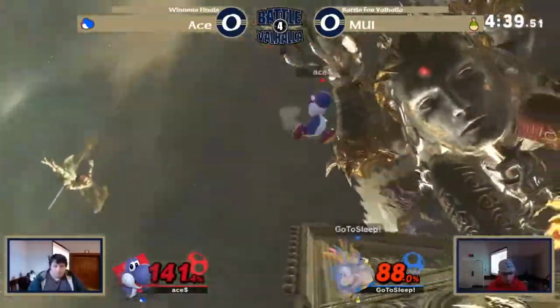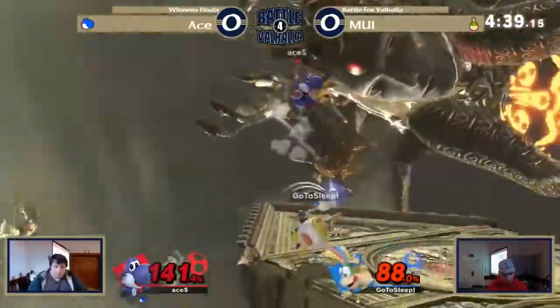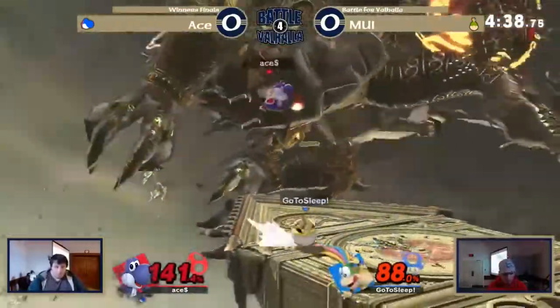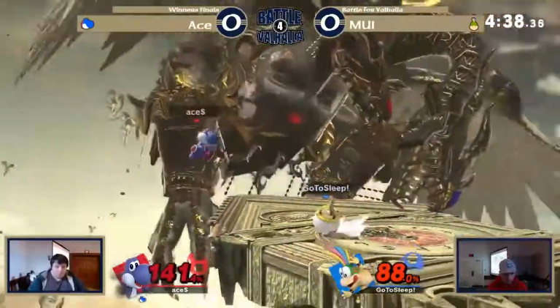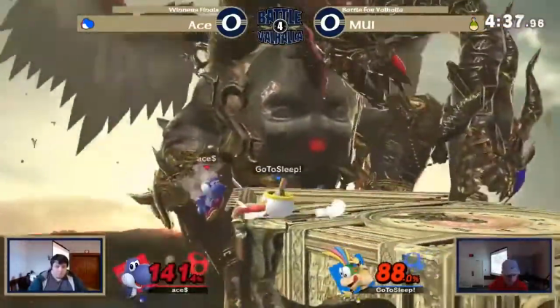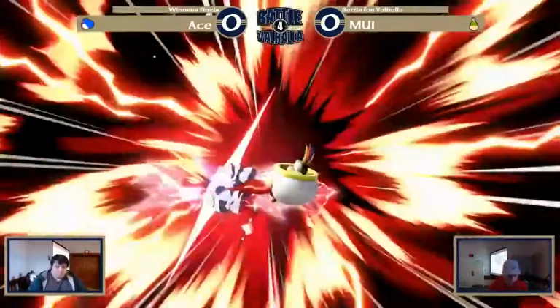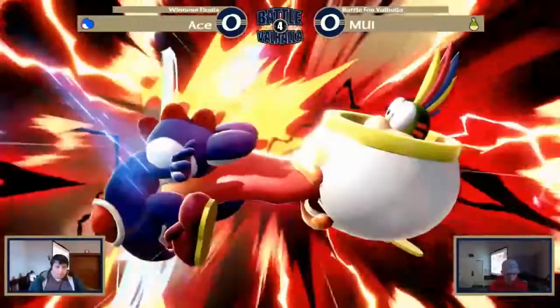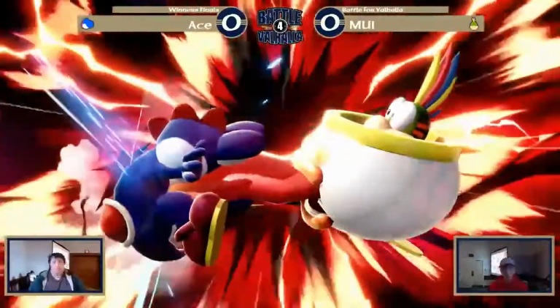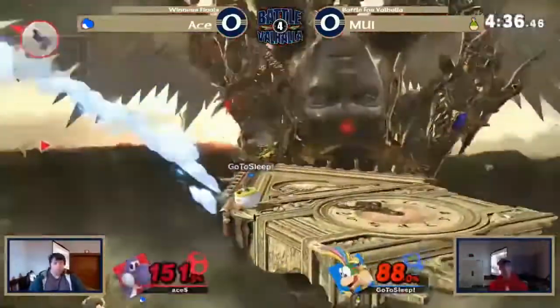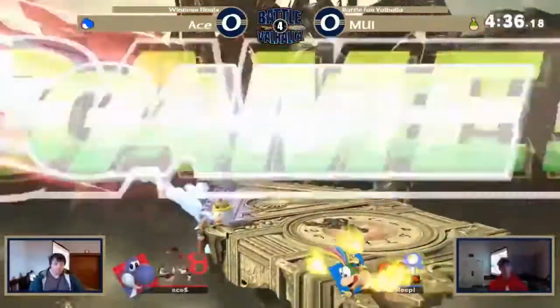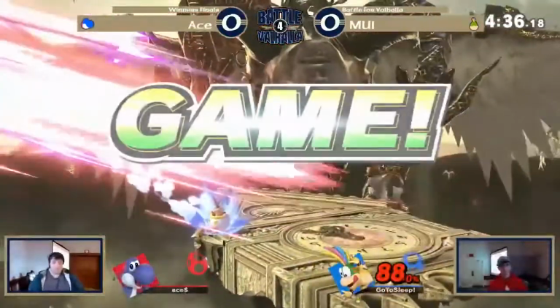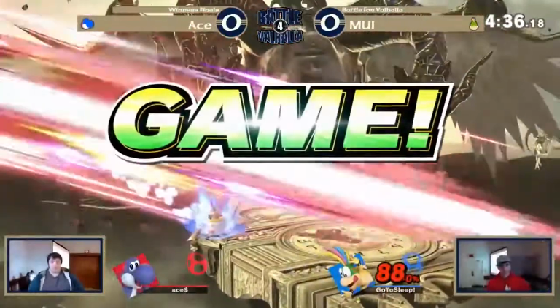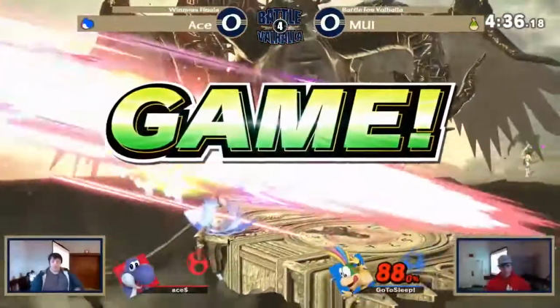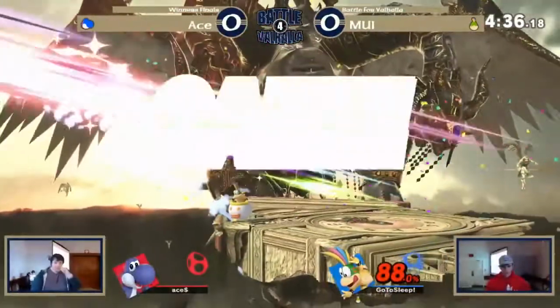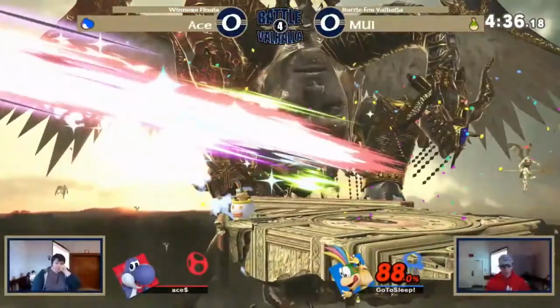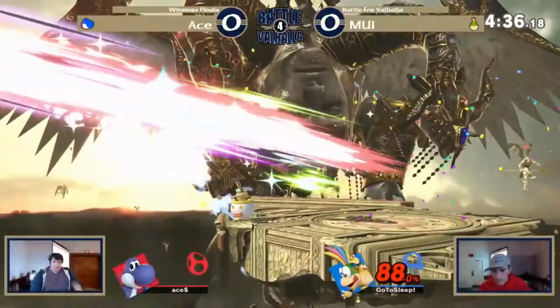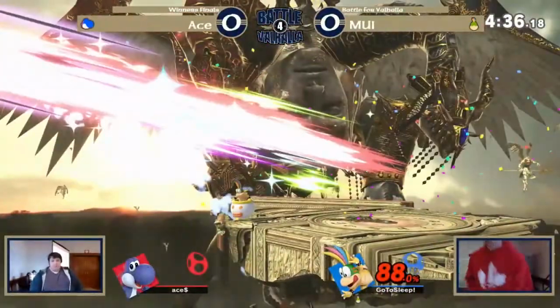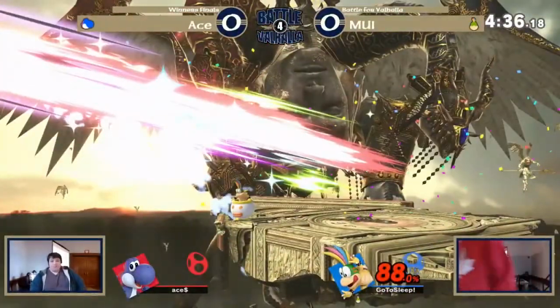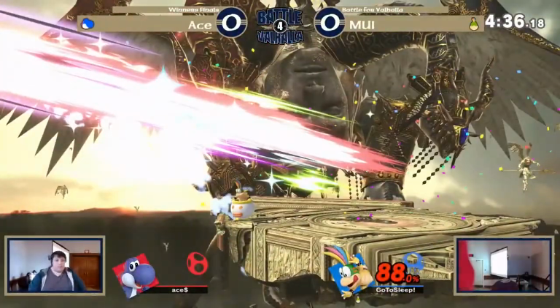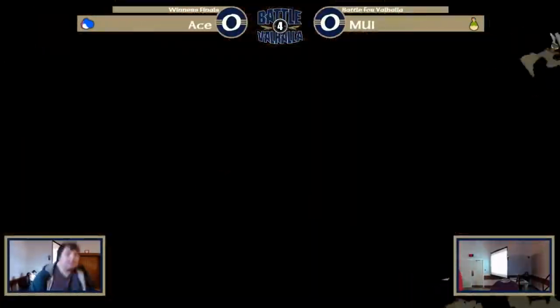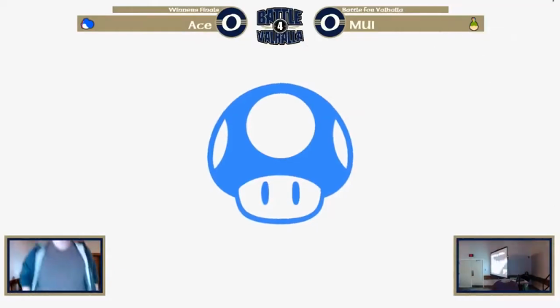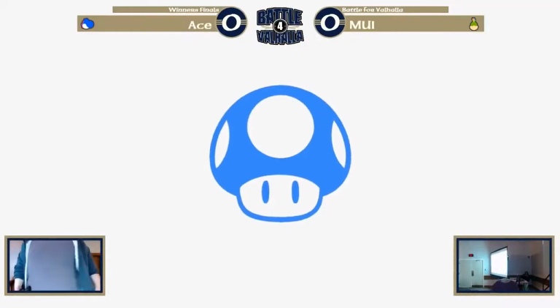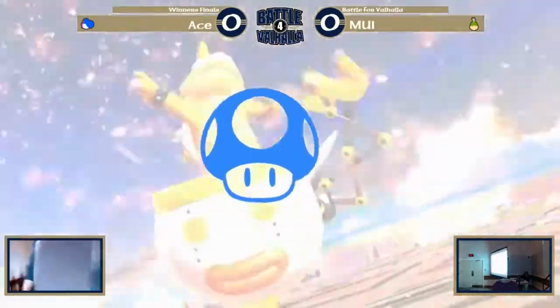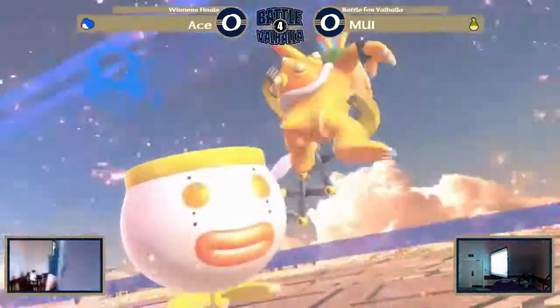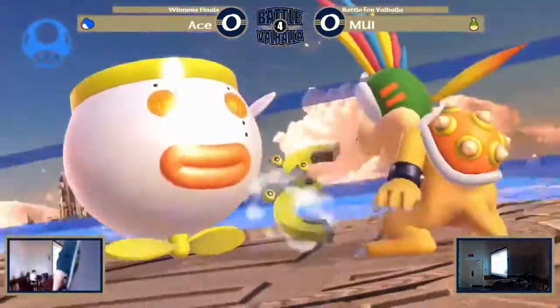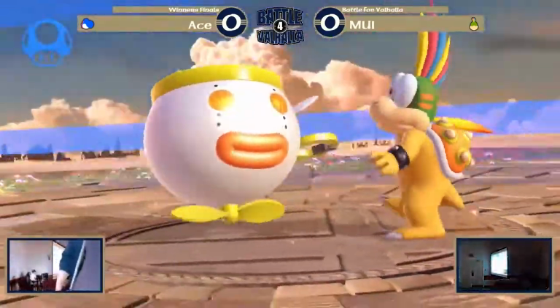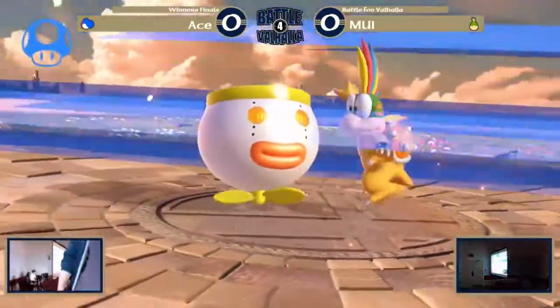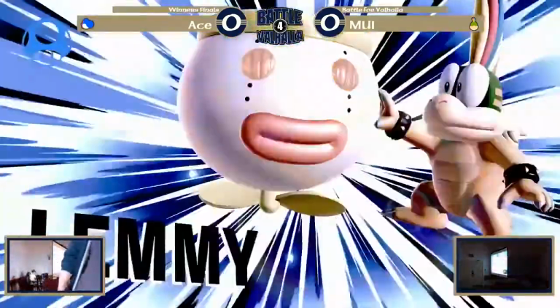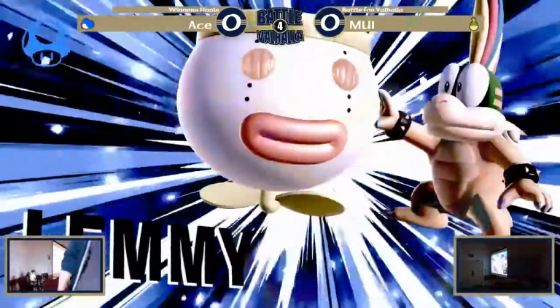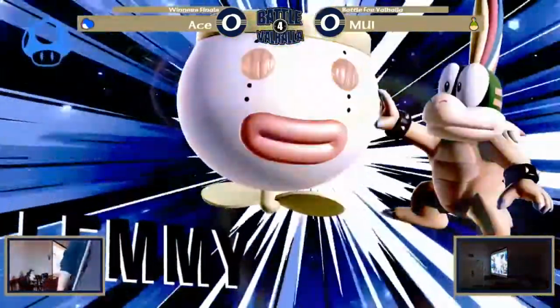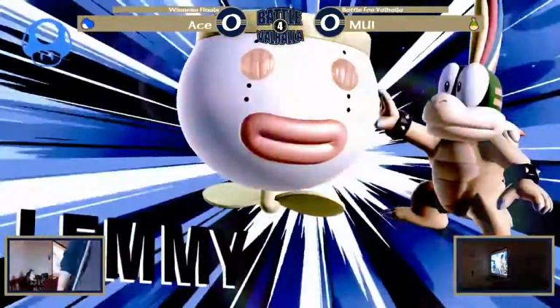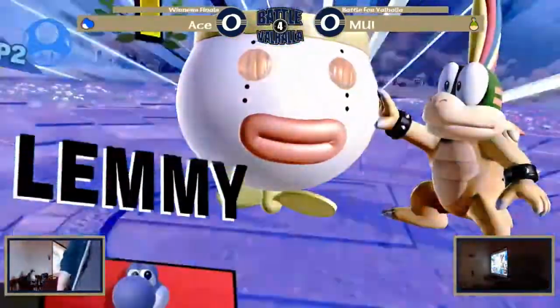There's a lot of stuff that Ace can do too as Yoshi that can rack up the damage. Yoshi is one of those characters that does a lot of damage, has a lot of kill power and some range. That down tilt — I think it's frame 4, it's a fast move — will come out fast enough to take that stock.